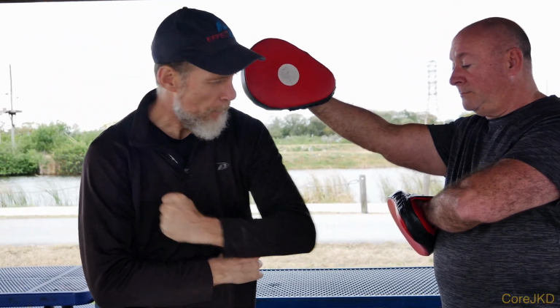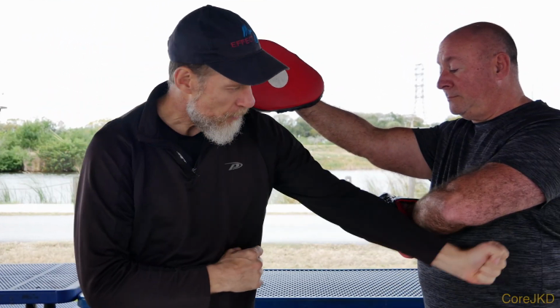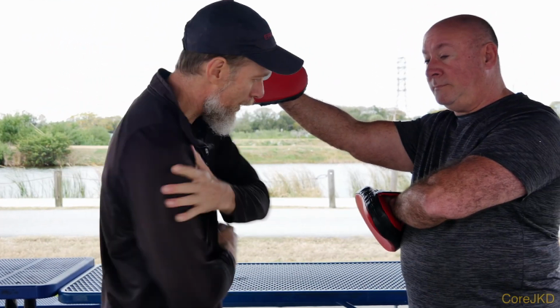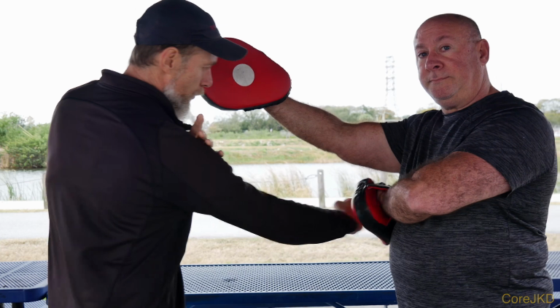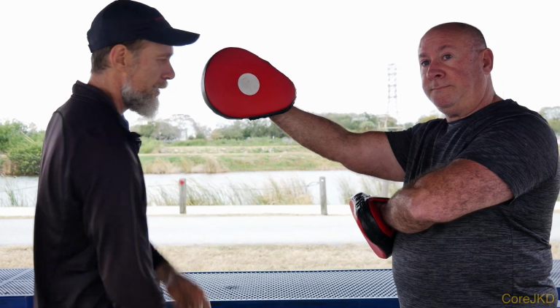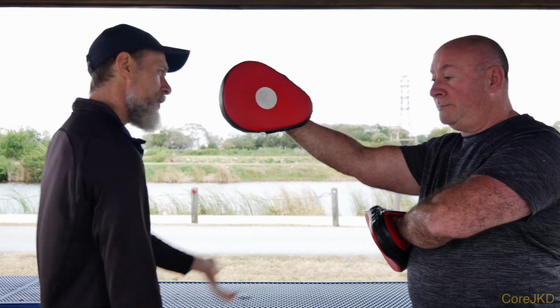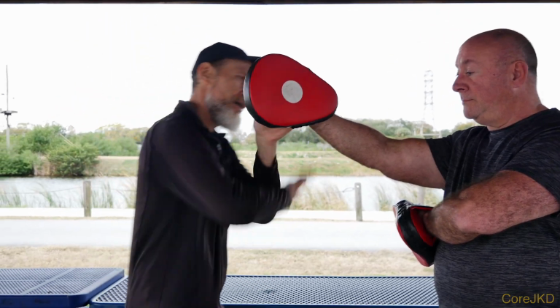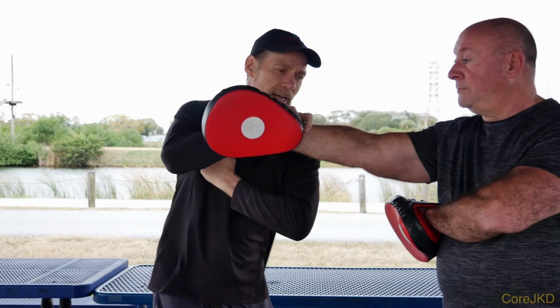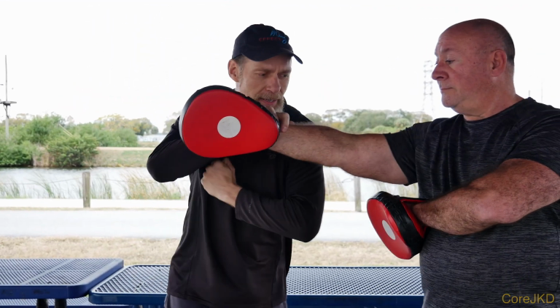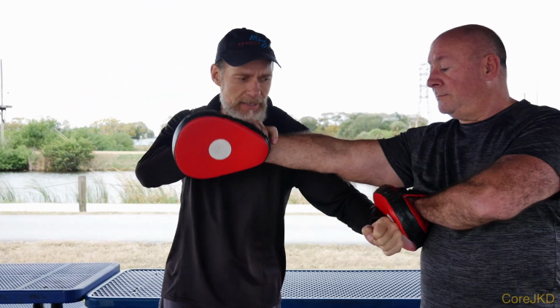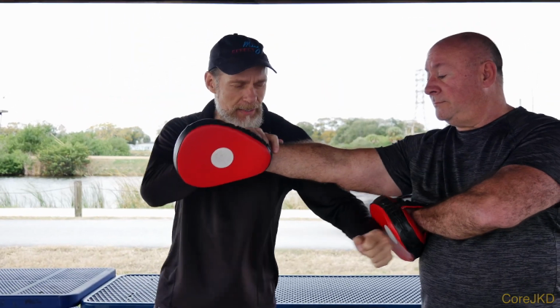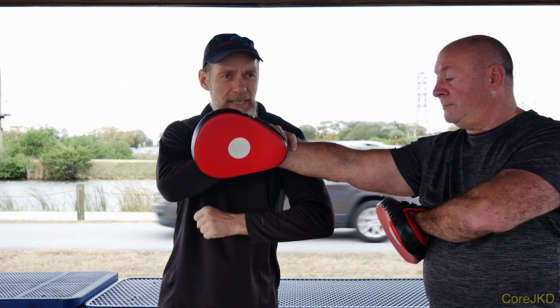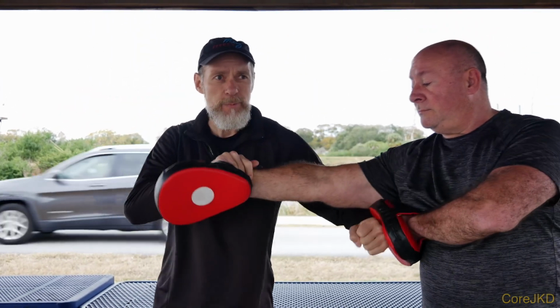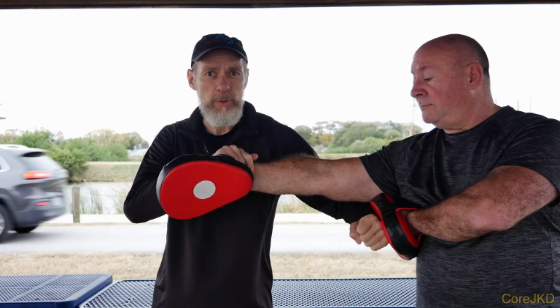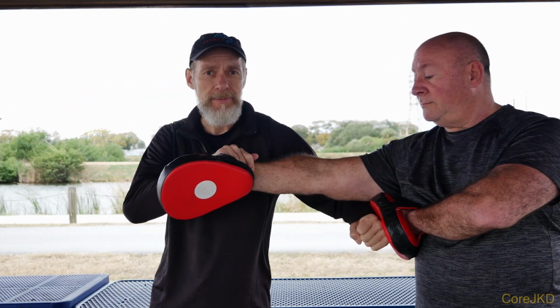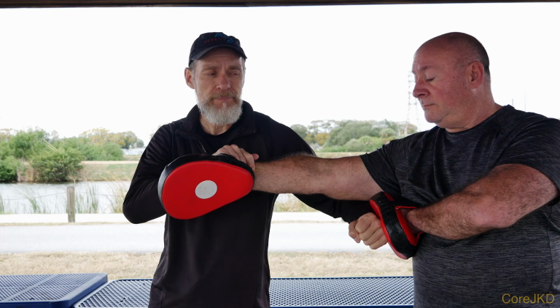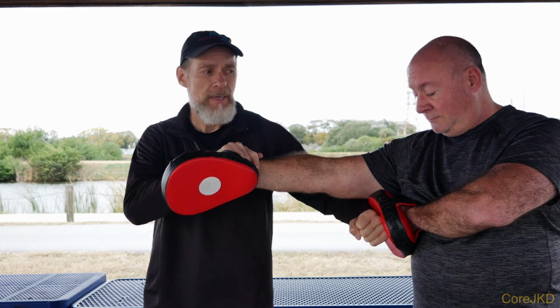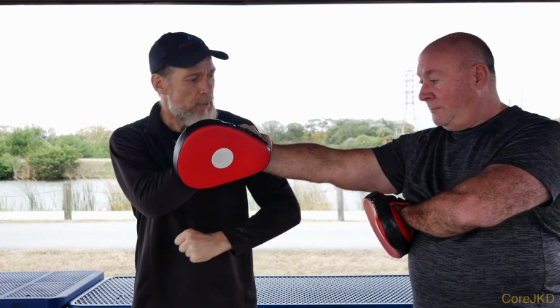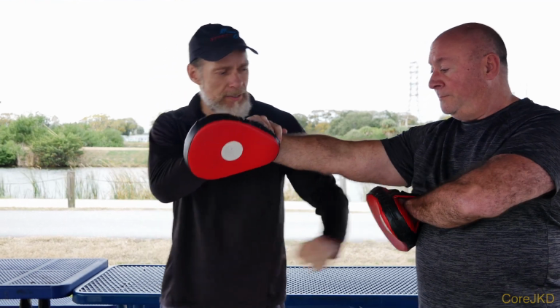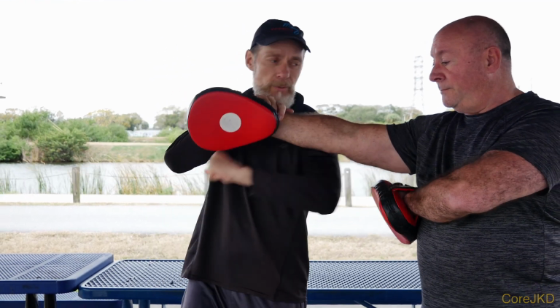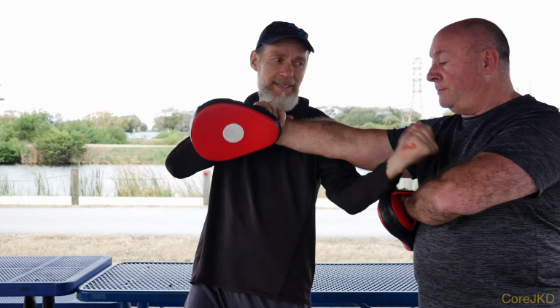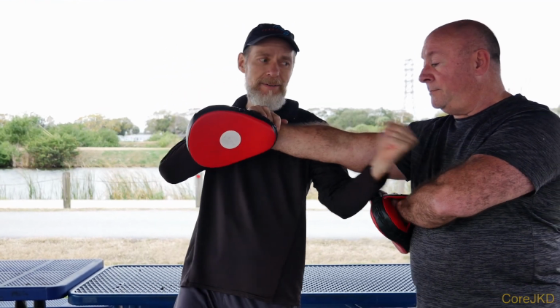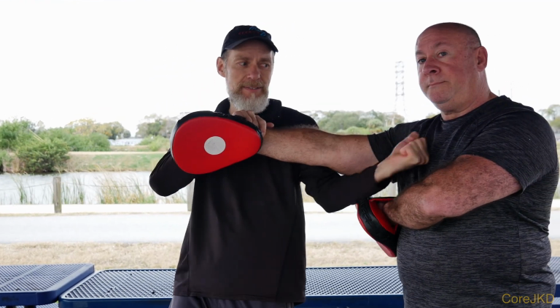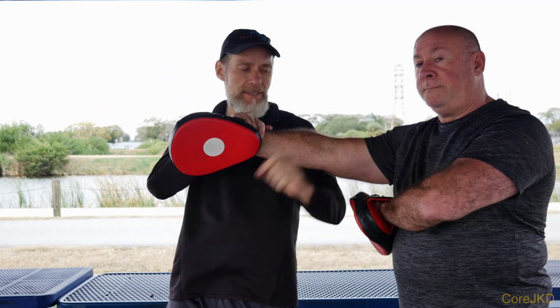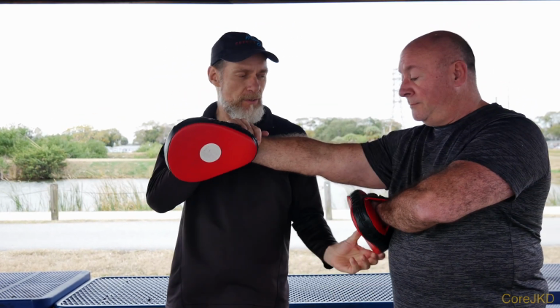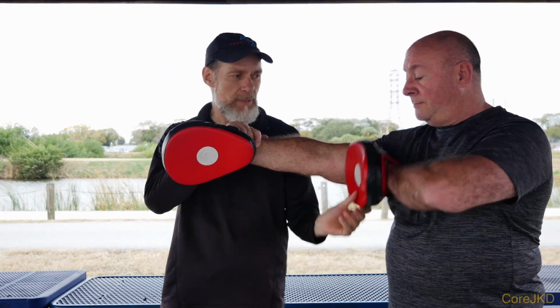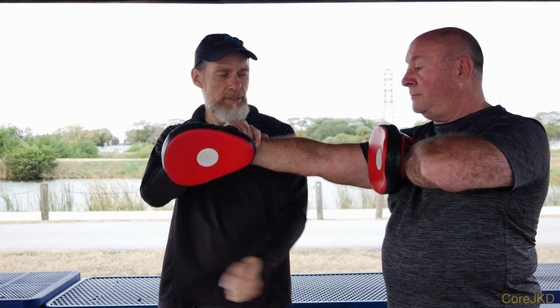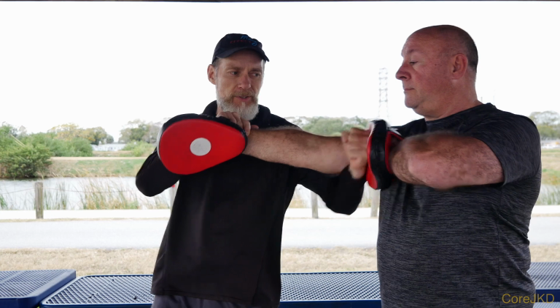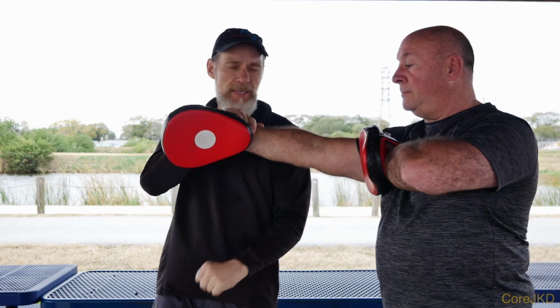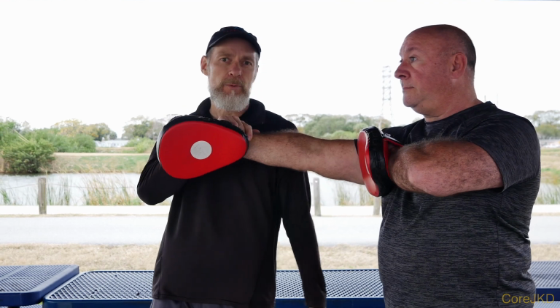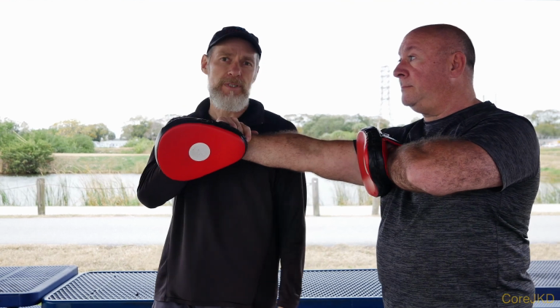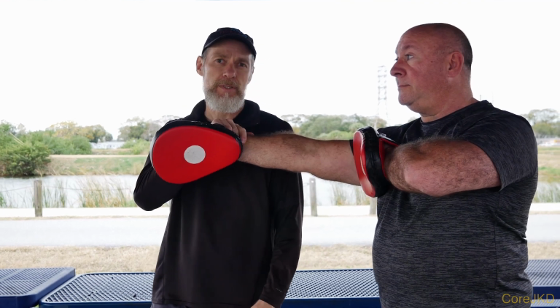Whack, whack. If I'm on the outside, the lop saw helps me pull in, so I can hit here or onto the chest. If he puts it up on the chest, that works just as well too.